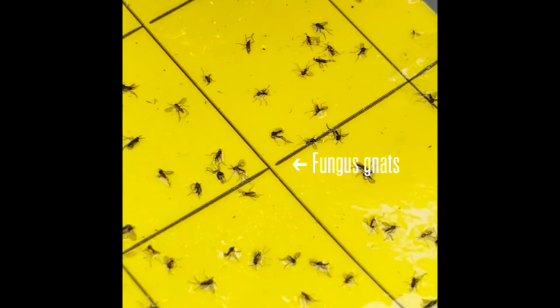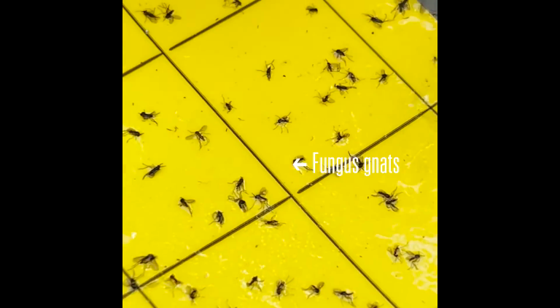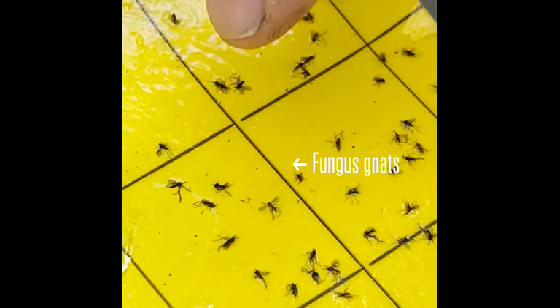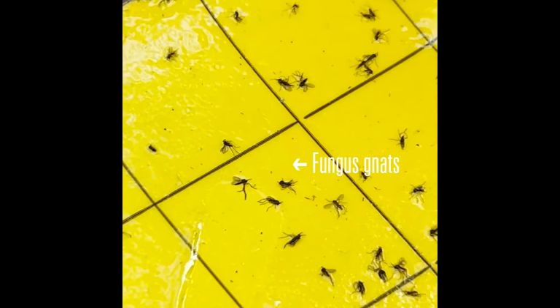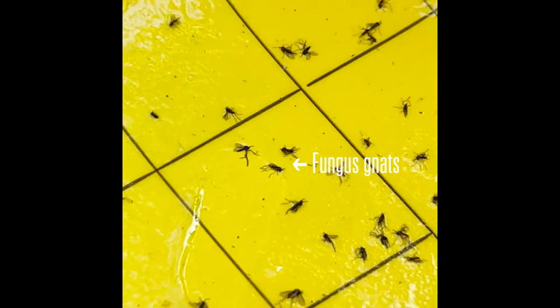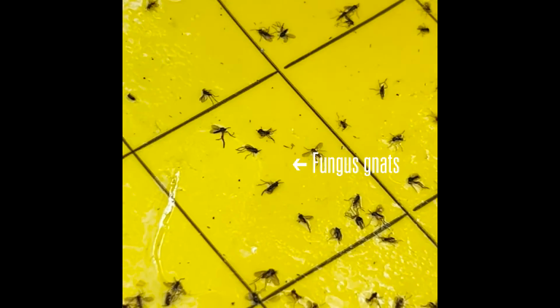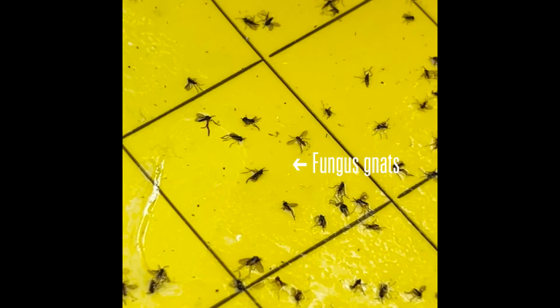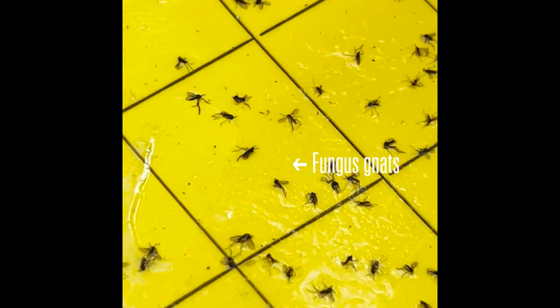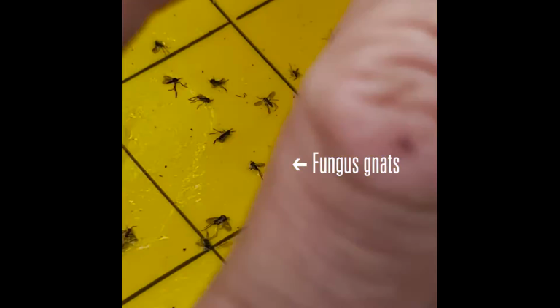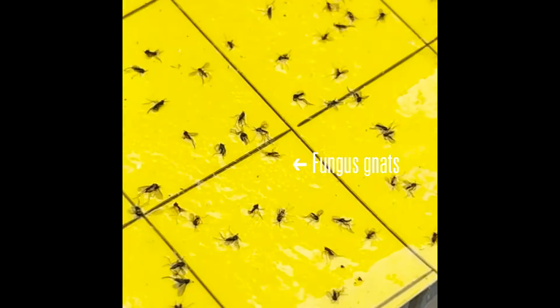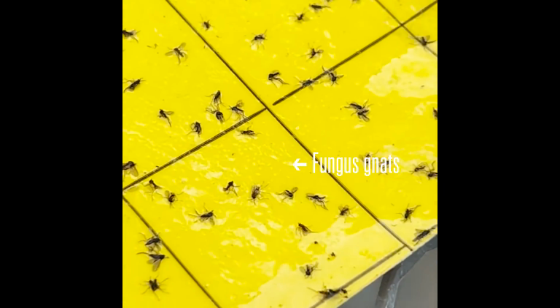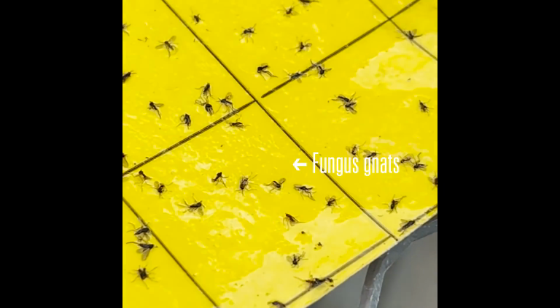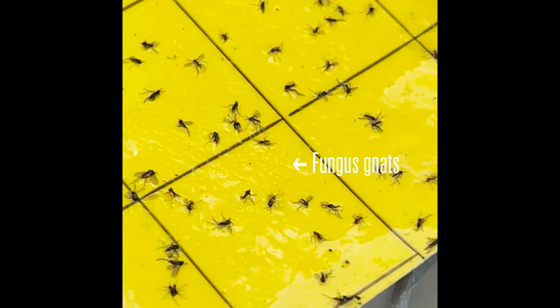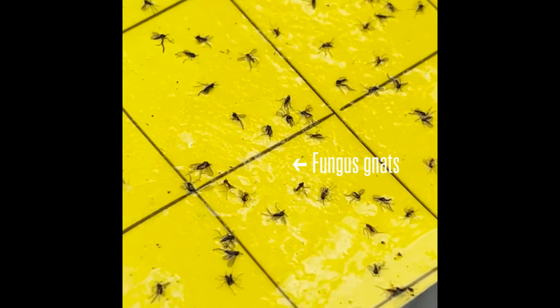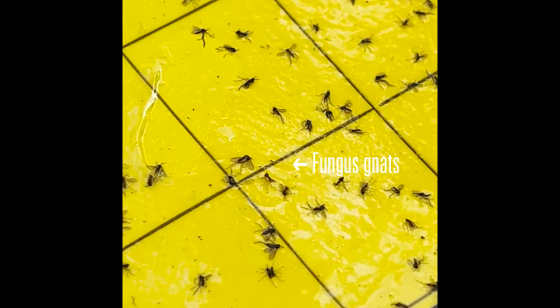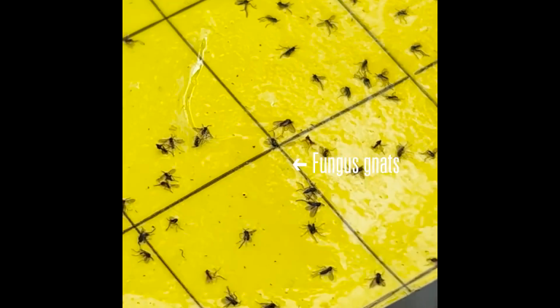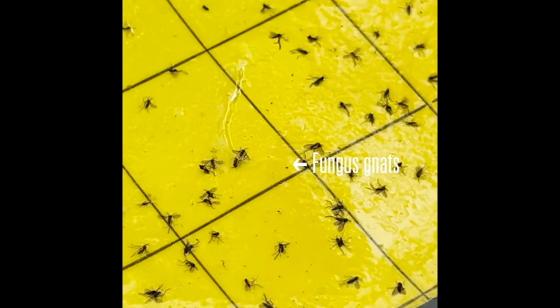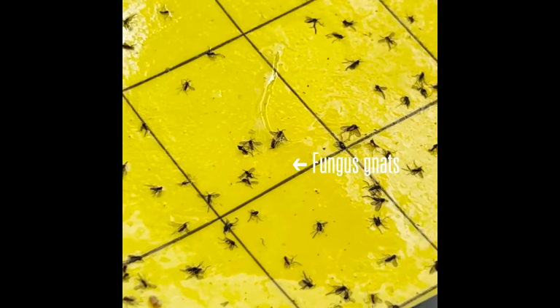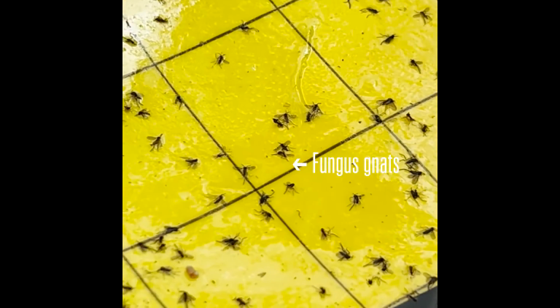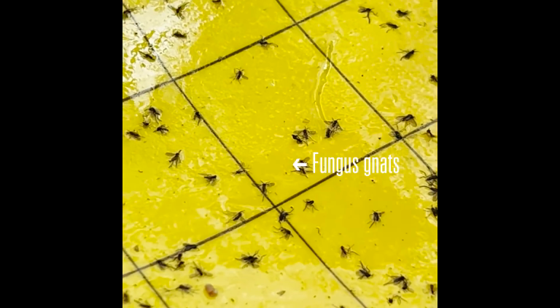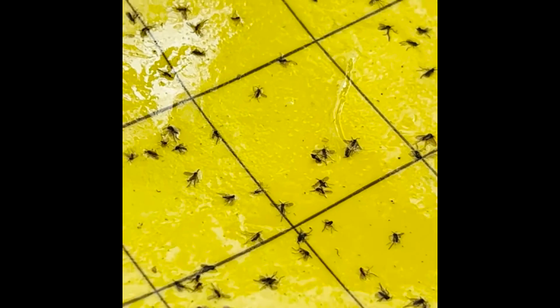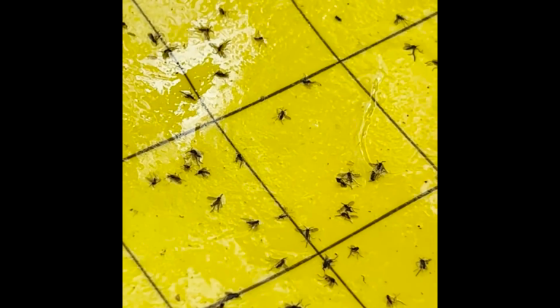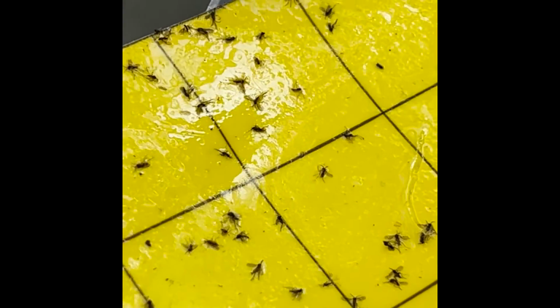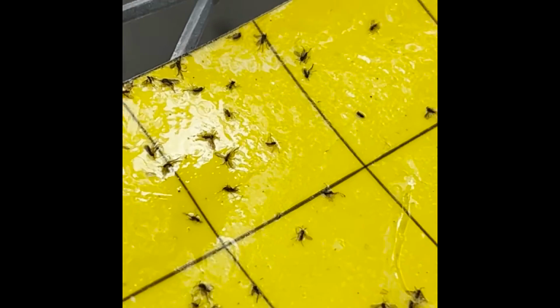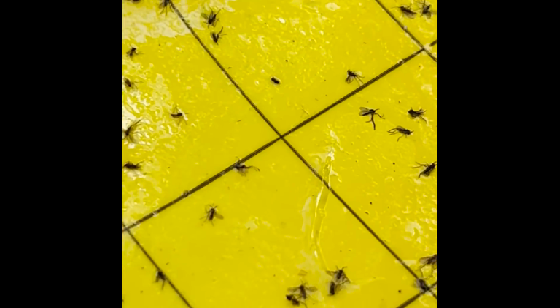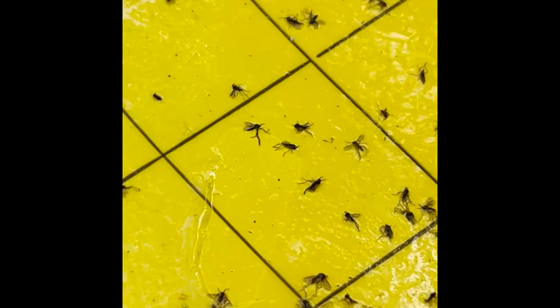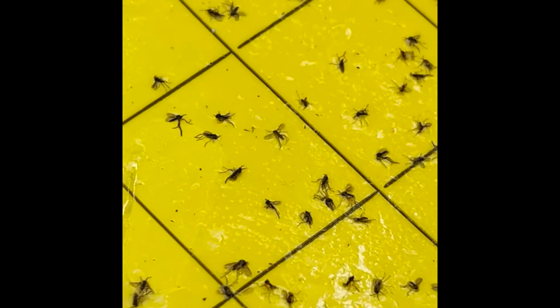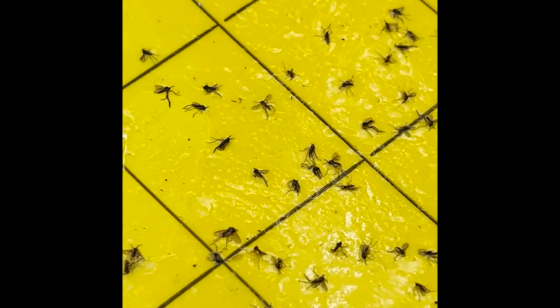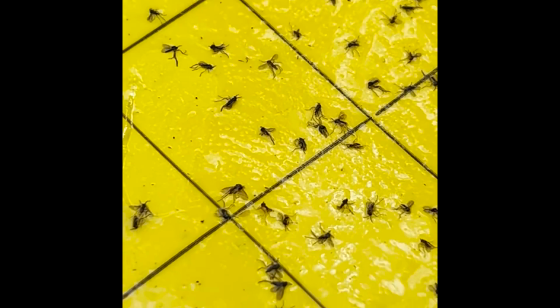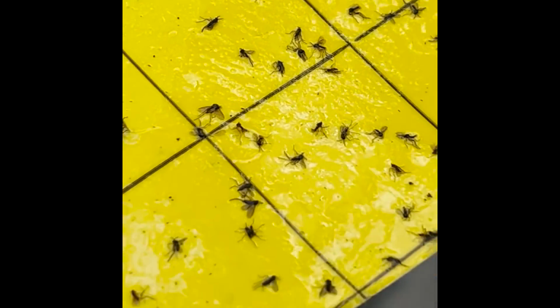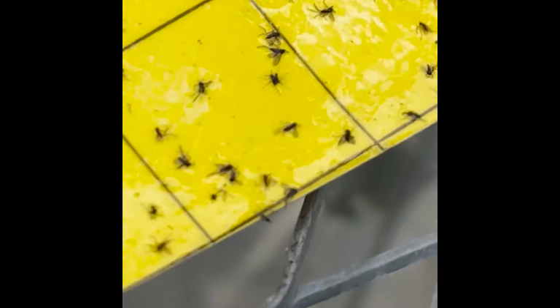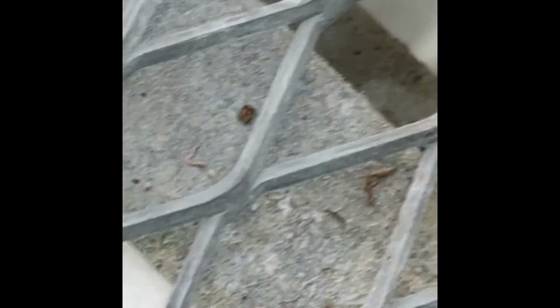So if we're looking at this sticky card right here, they're basically all fungus gnats — there might be one or two oddballs in here, but these are the ones we need to be aware of. It's probably a sign that we're overwatering a little bit, because fungus gnat larvae love wet potting media.